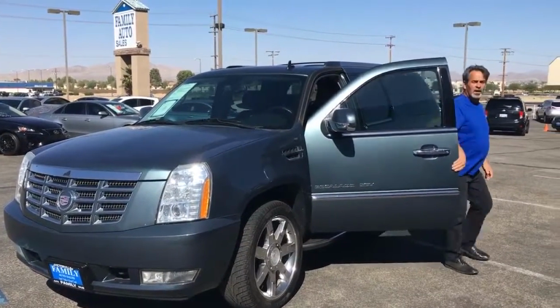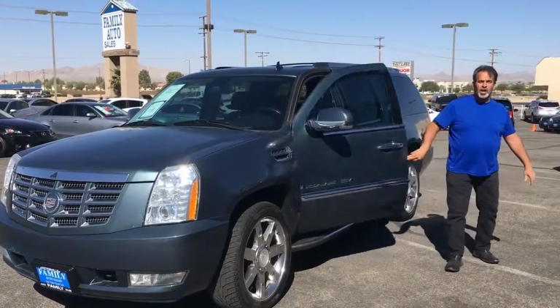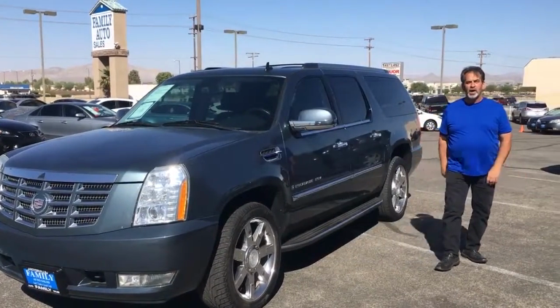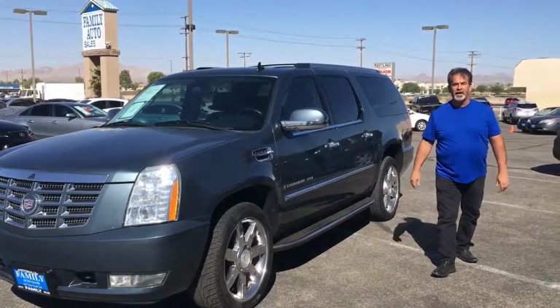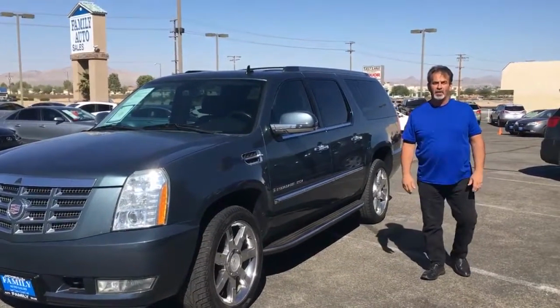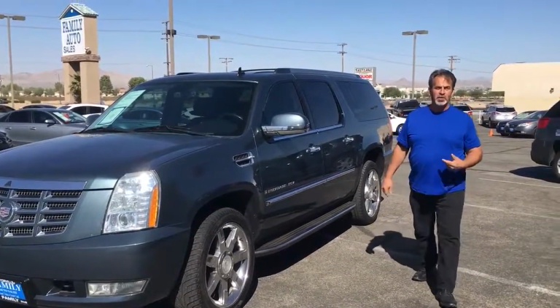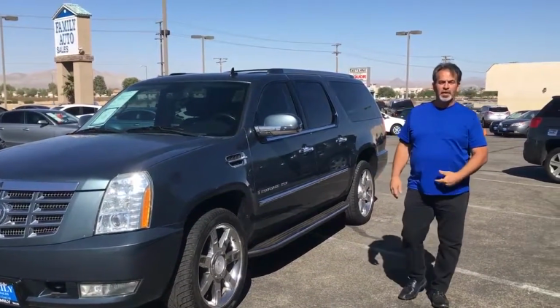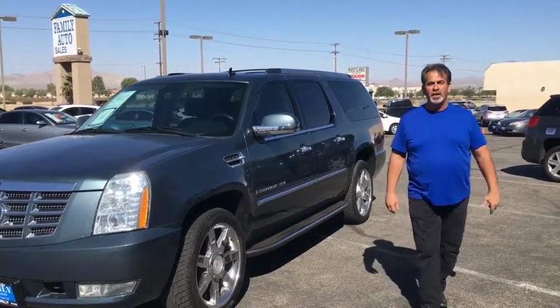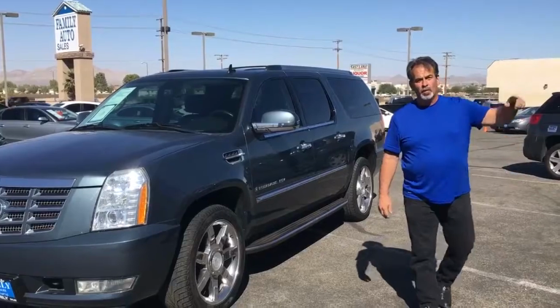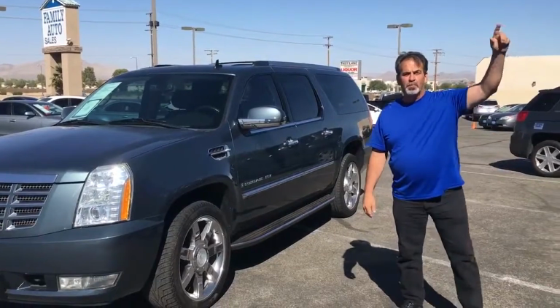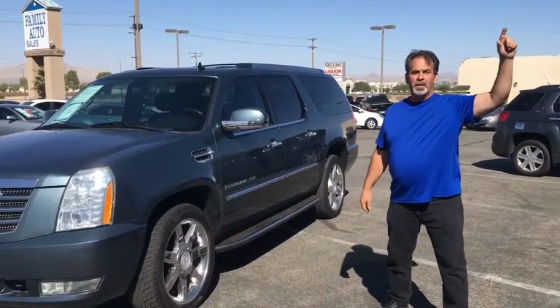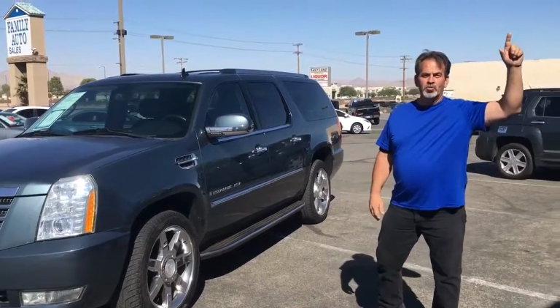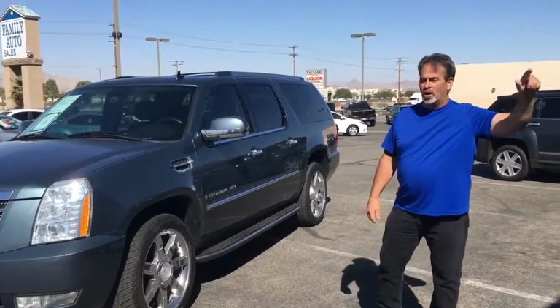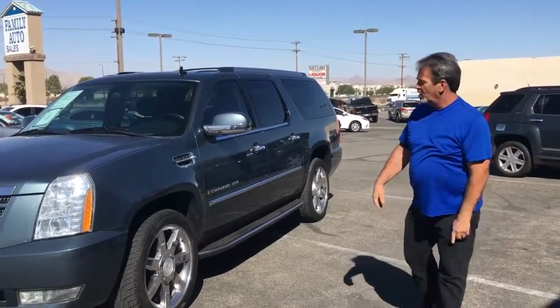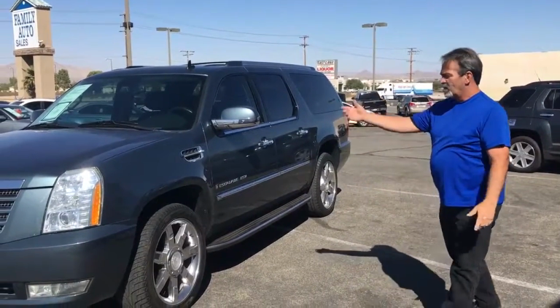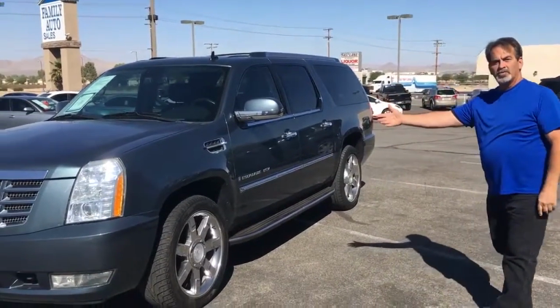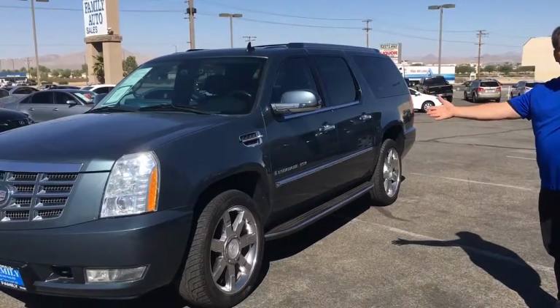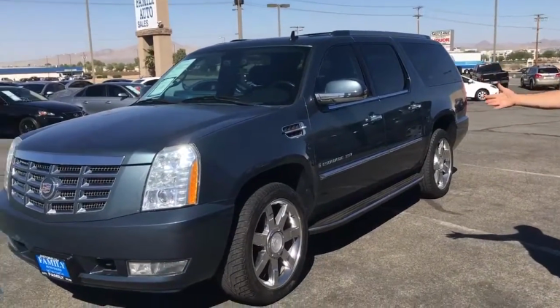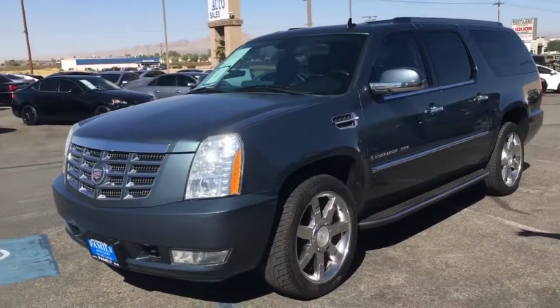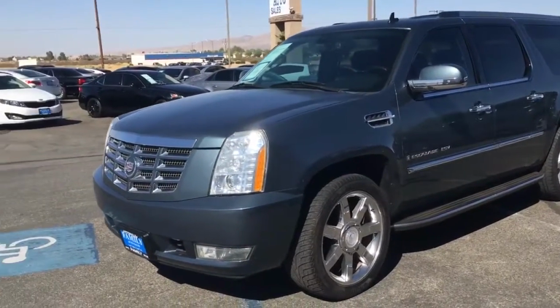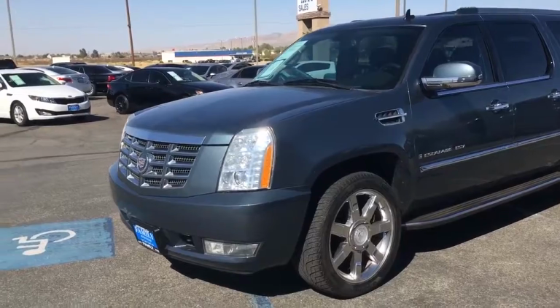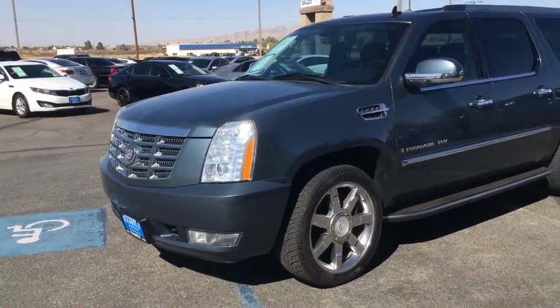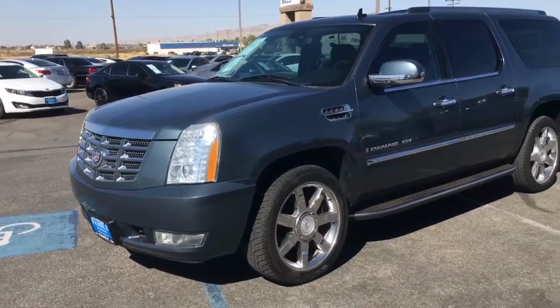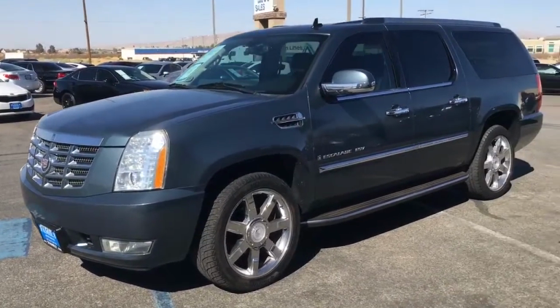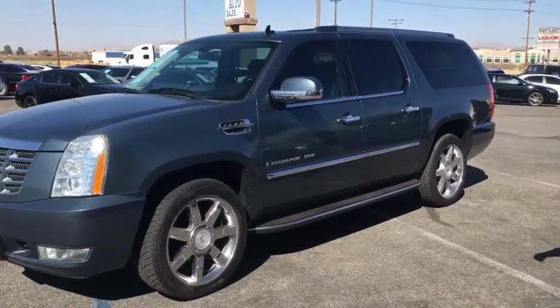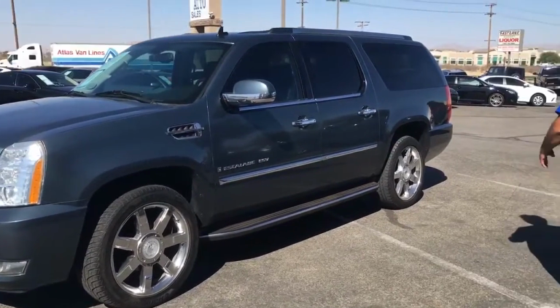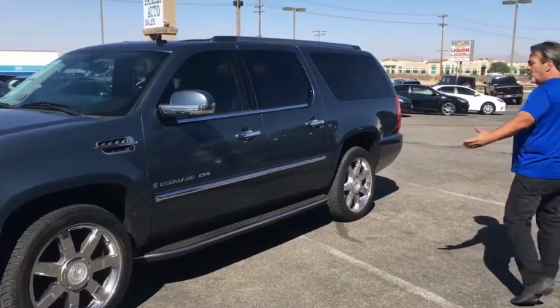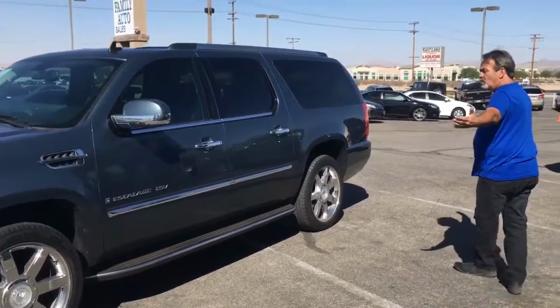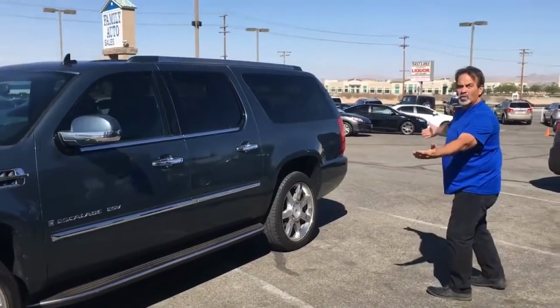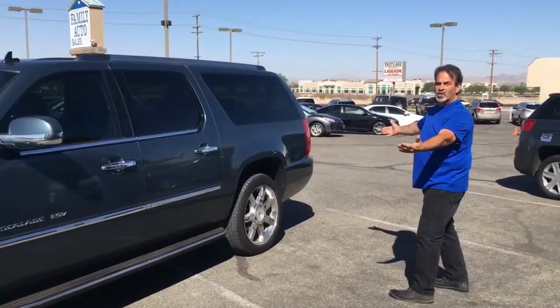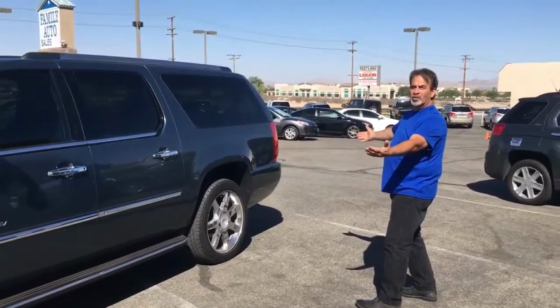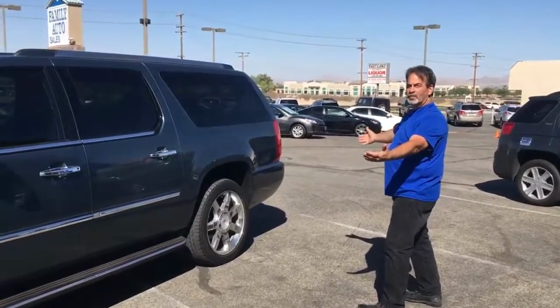Hello shoppers and welcome to Family Auto. This is Chris Ornn here where we sell premium used cars. Today we got a 2008 Cadillac Escalade, running boards, chrome wheels. Boy, wouldn't this look good in your driveway?